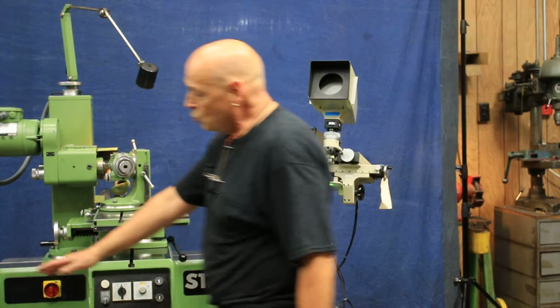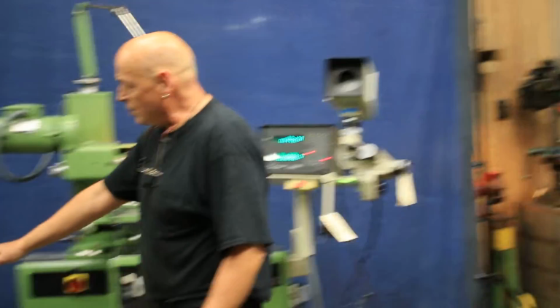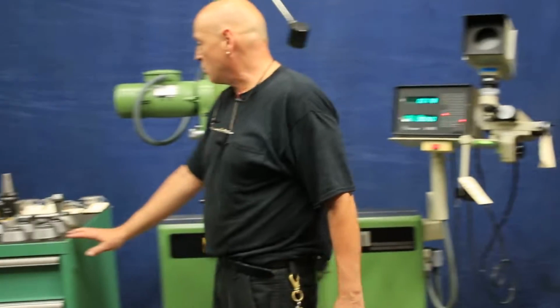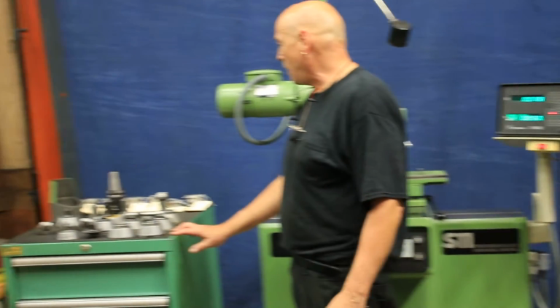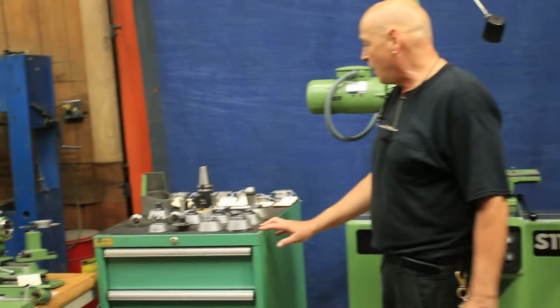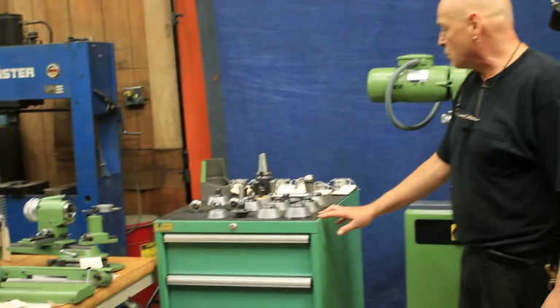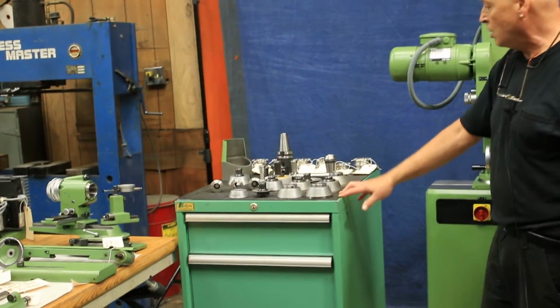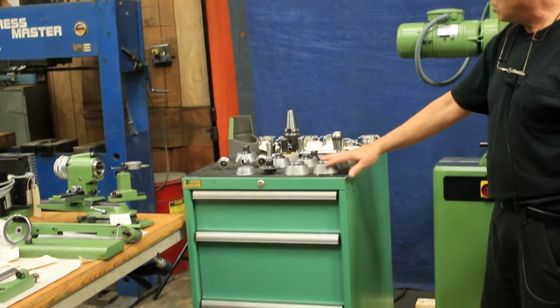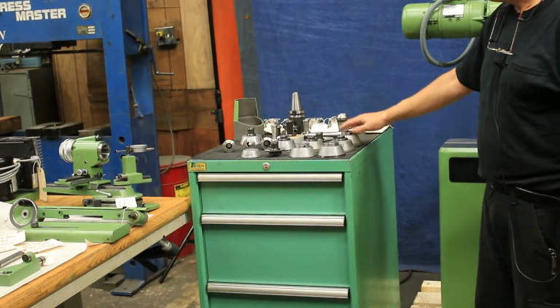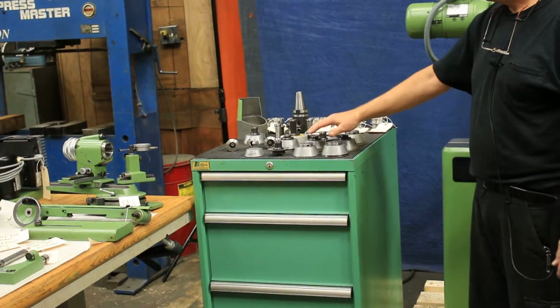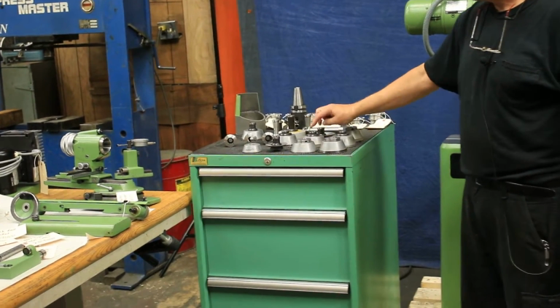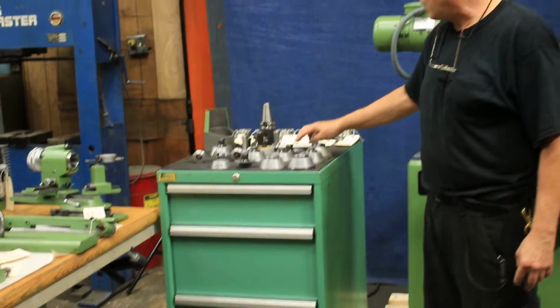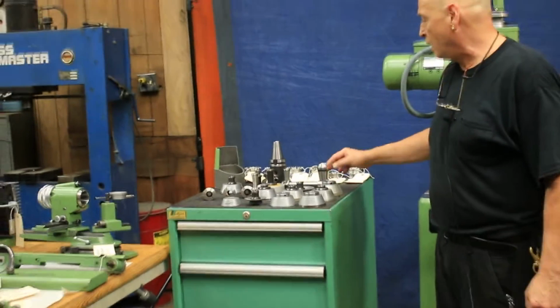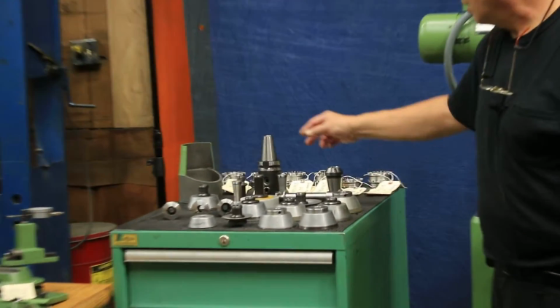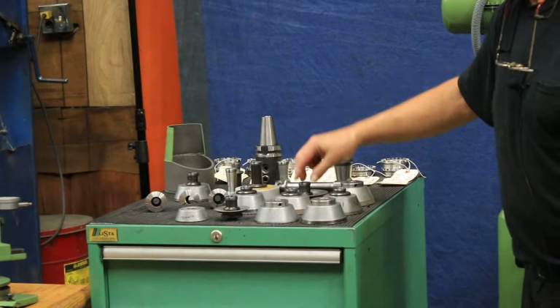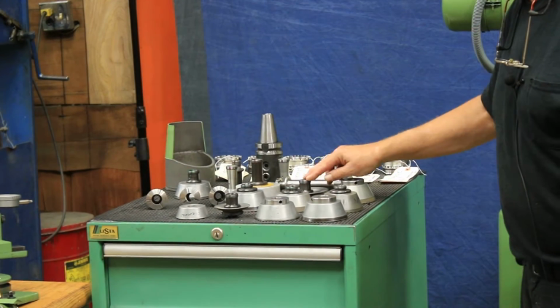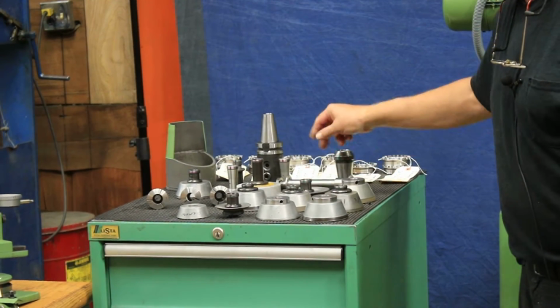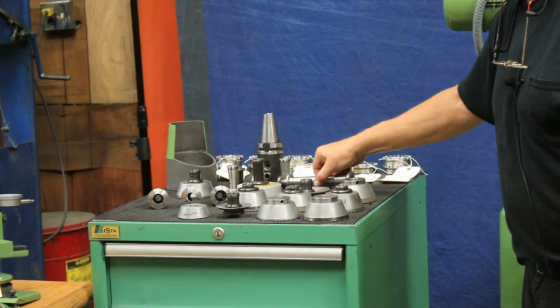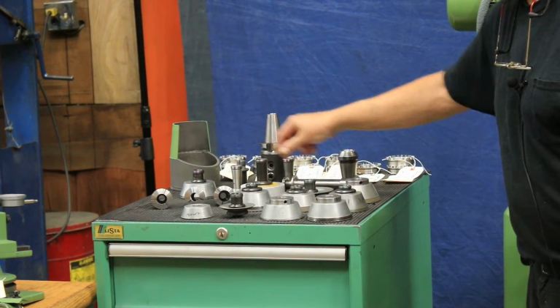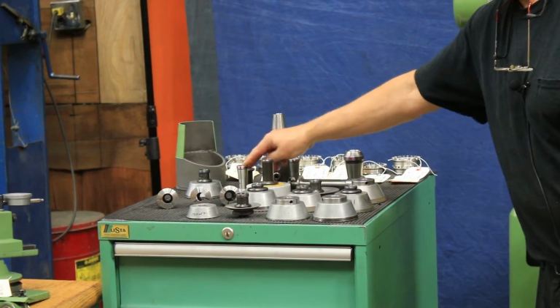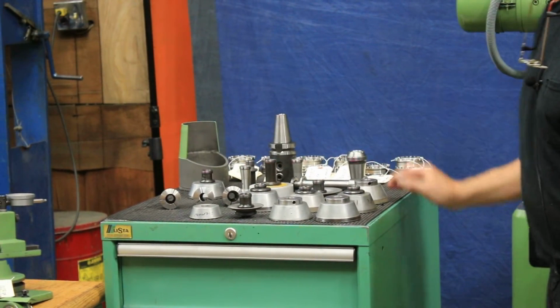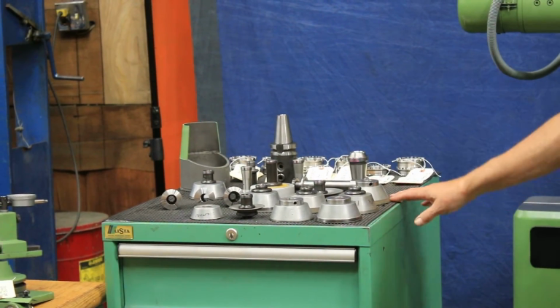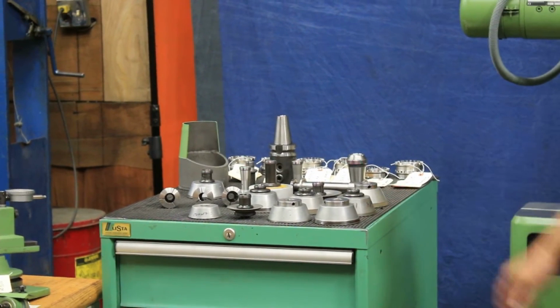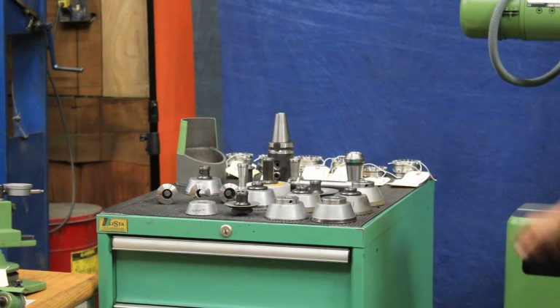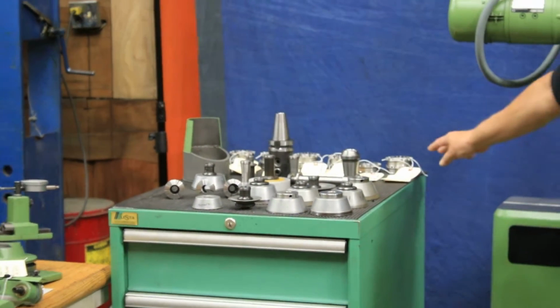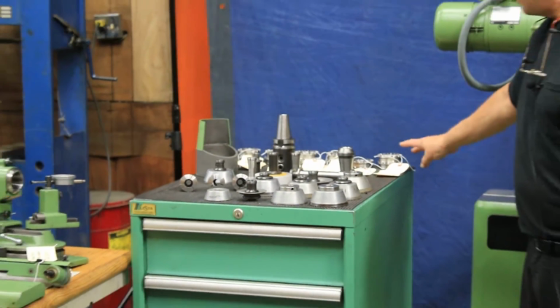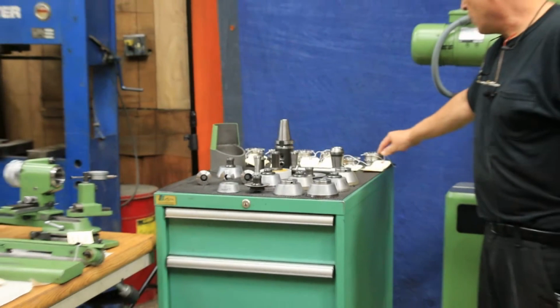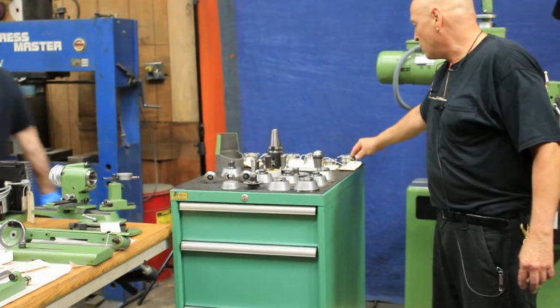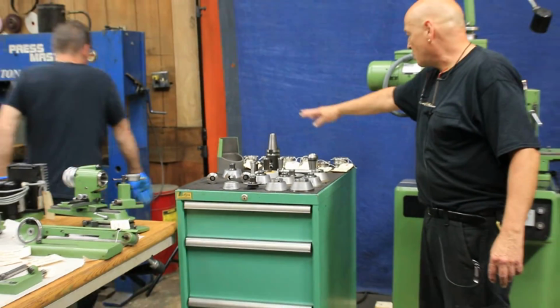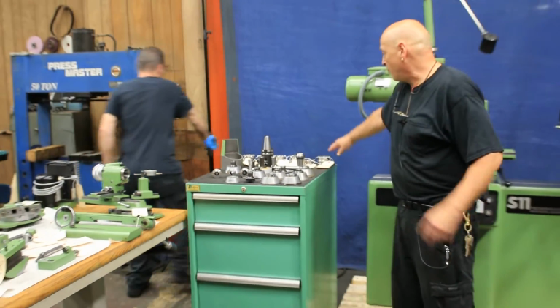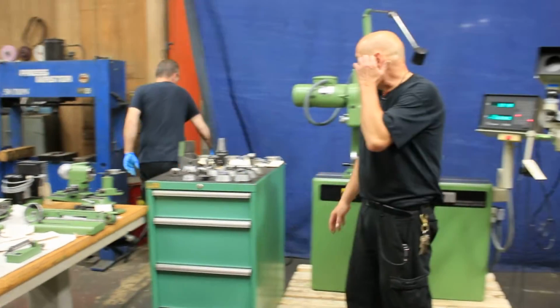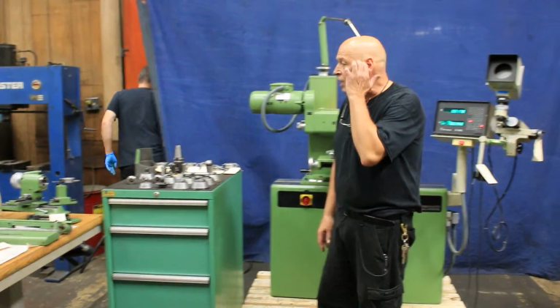This tool cabinet comes with the machine. These are all diamond wheels with all Dekel collets and wheel collets. There are some additional collets out here as well. We've got a lot of index plates, several of them. Everything is labeled.